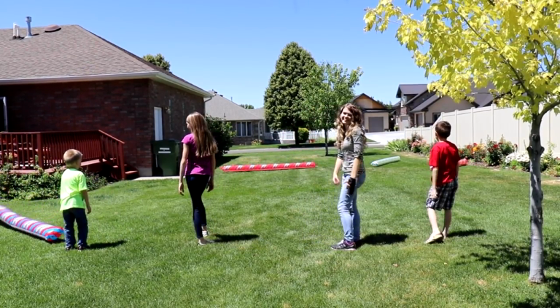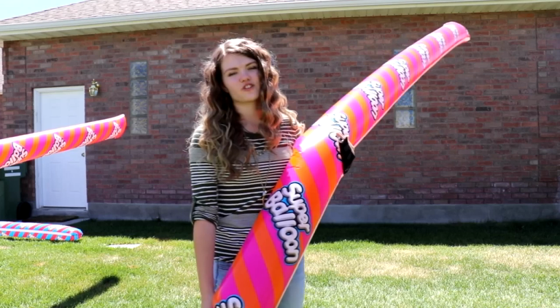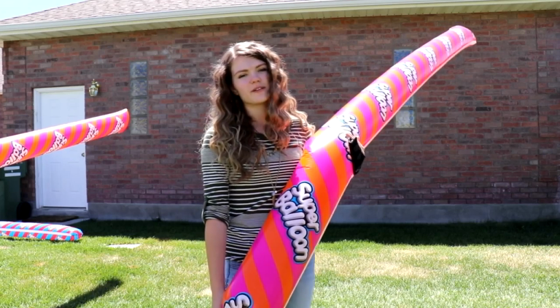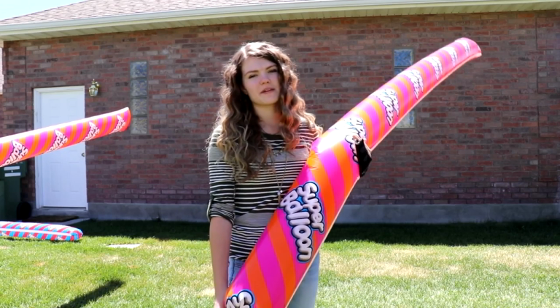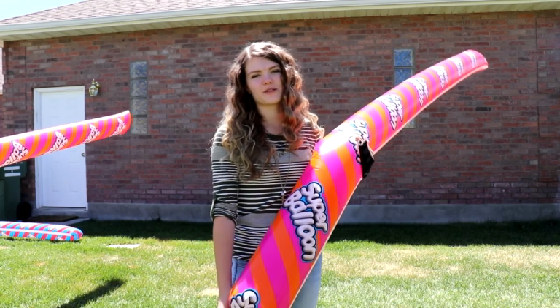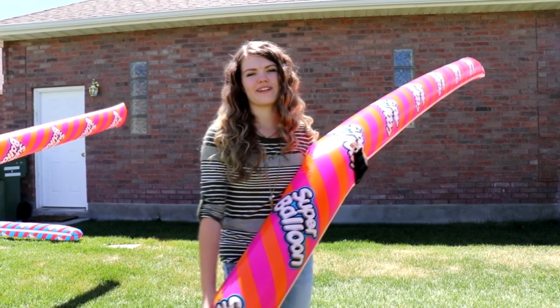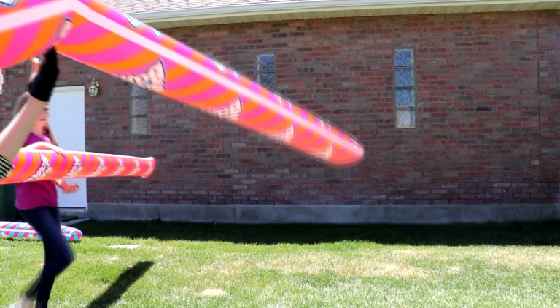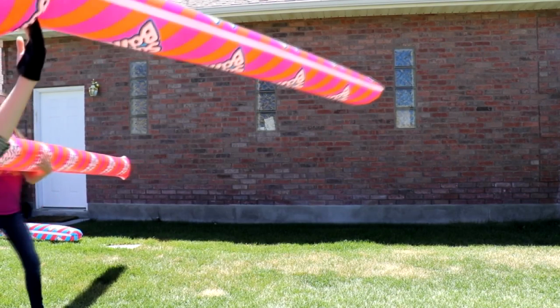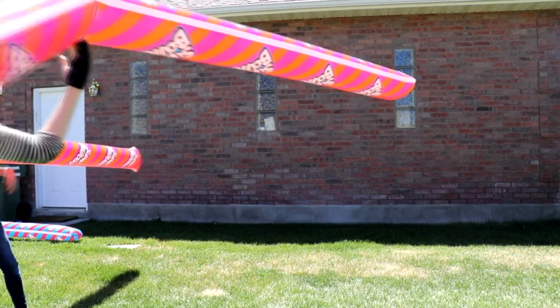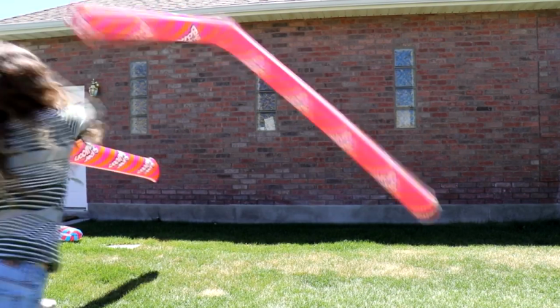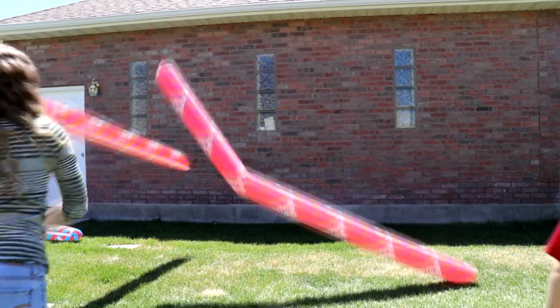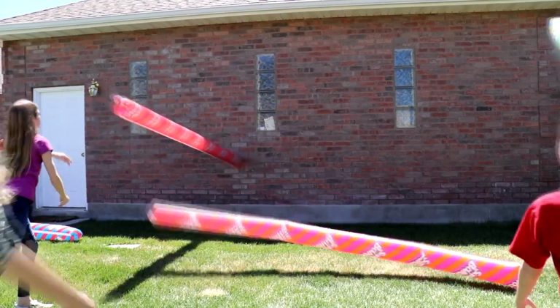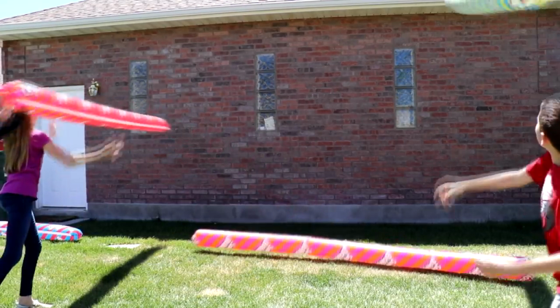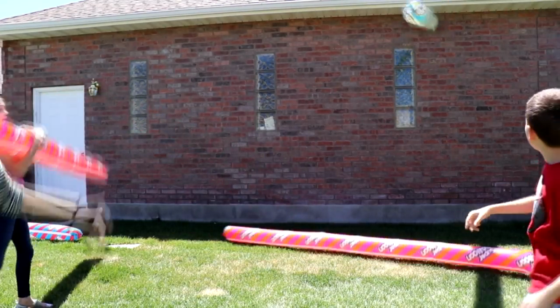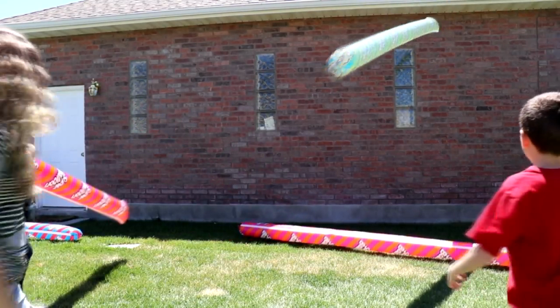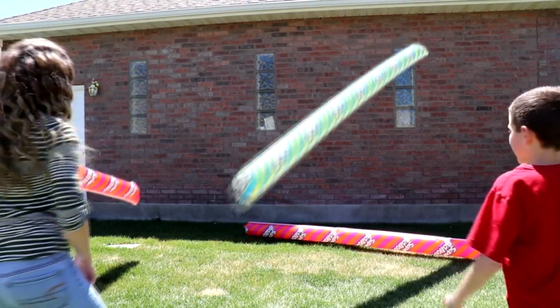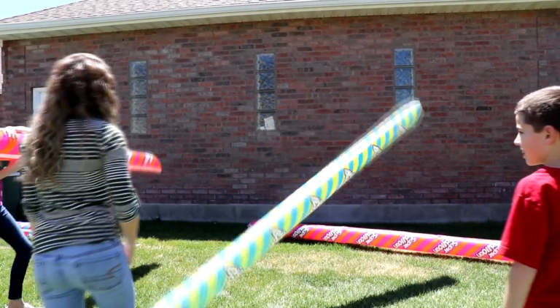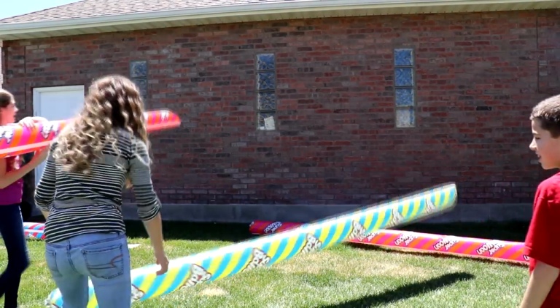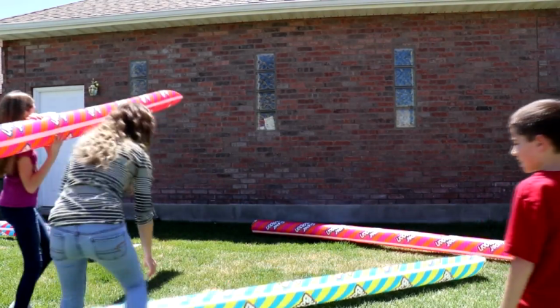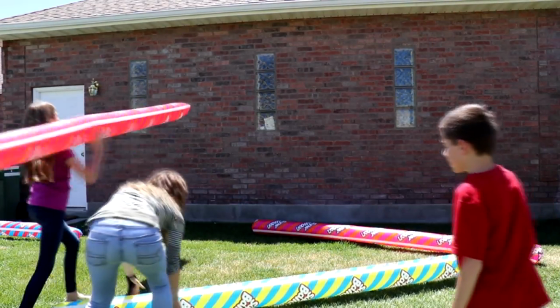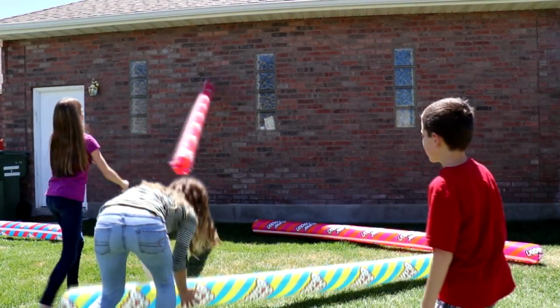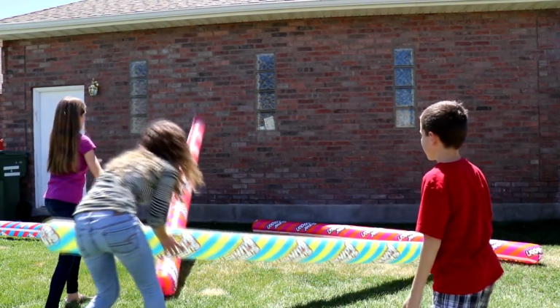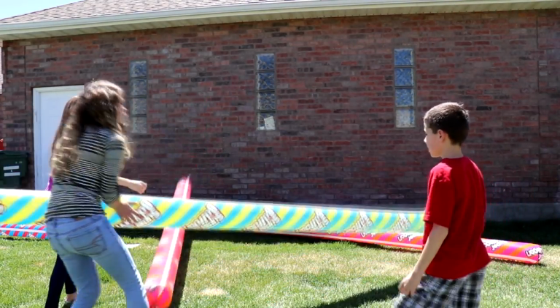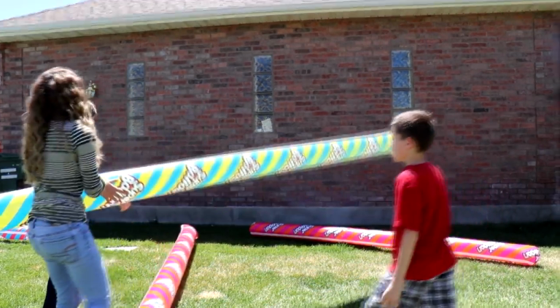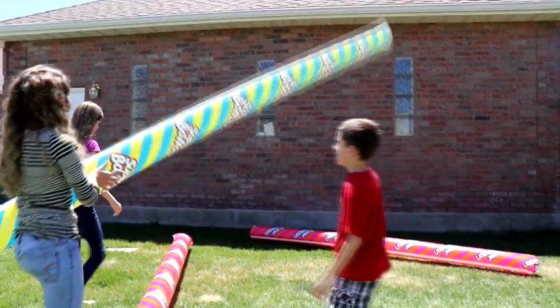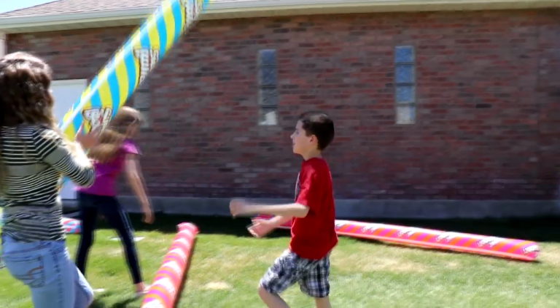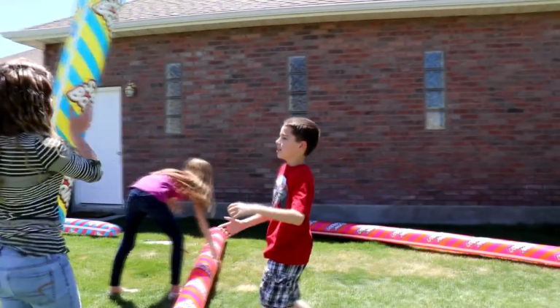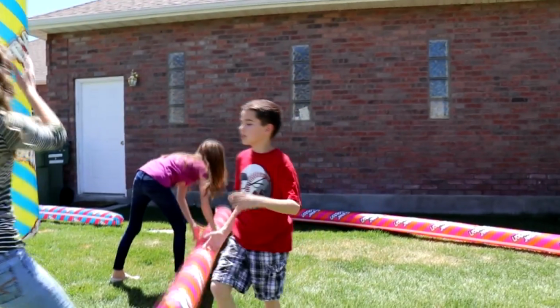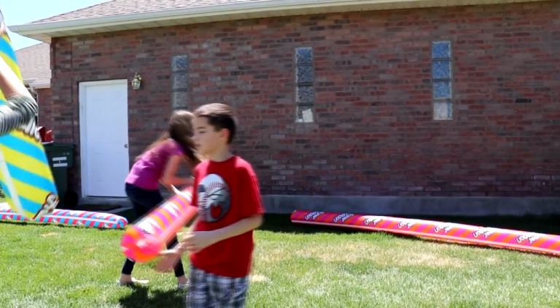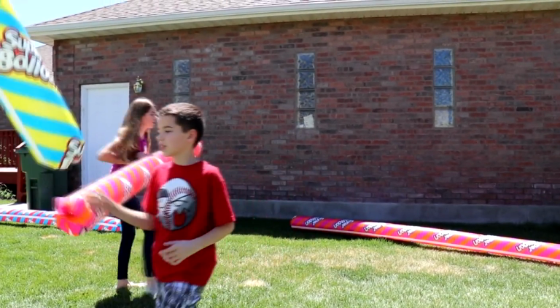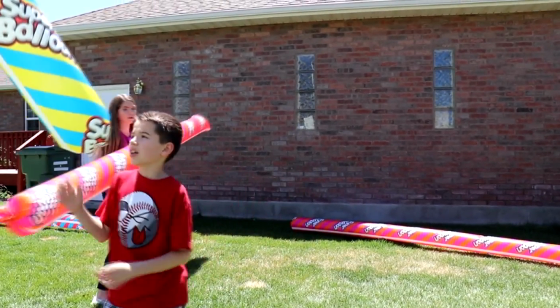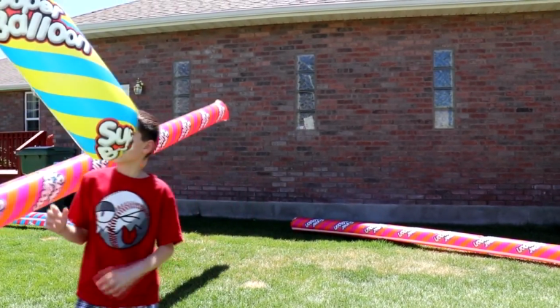Let's try bouncing them against the wall. Ready? Mine fired back at me. Why is yours so inflated, Jake? Wait, let me try yours, cause mine won't bounce.